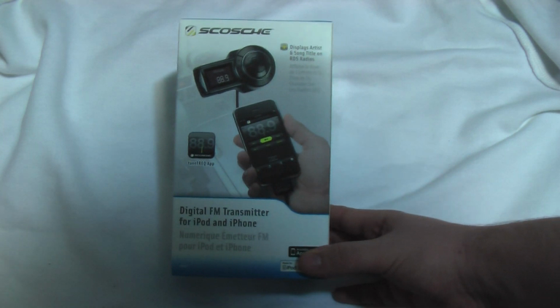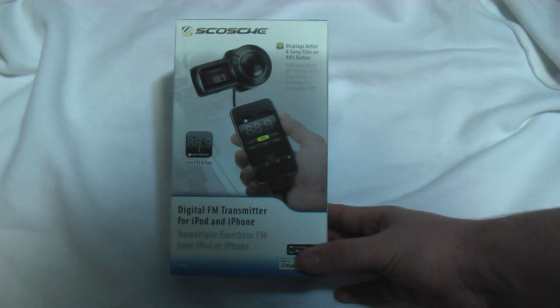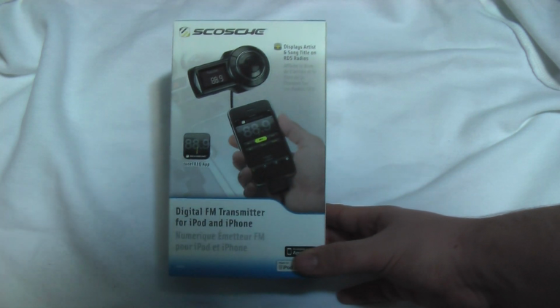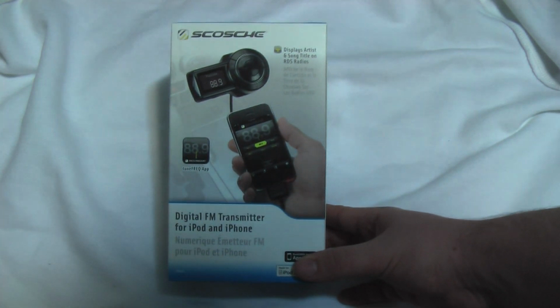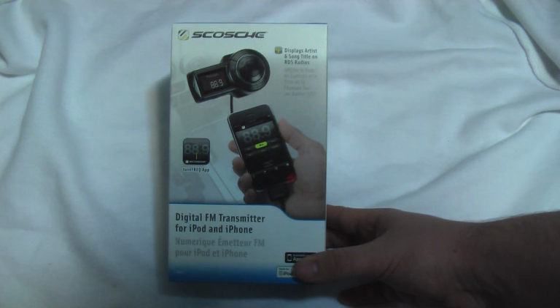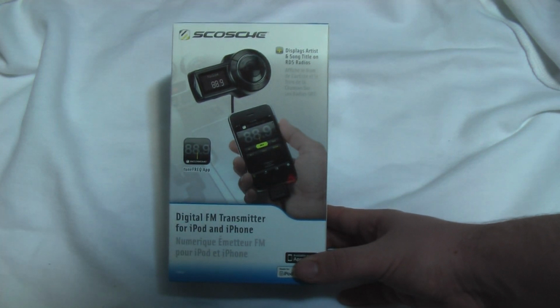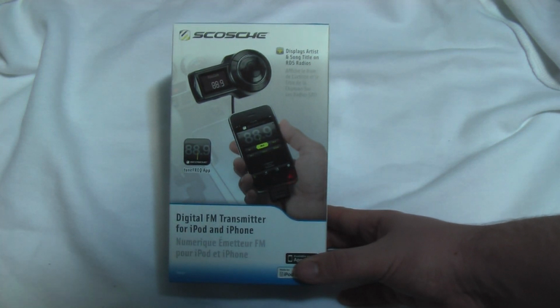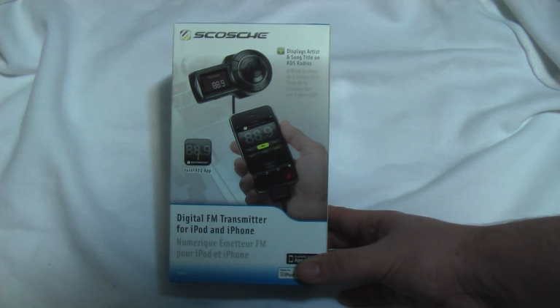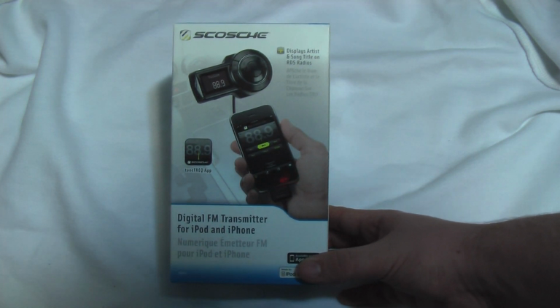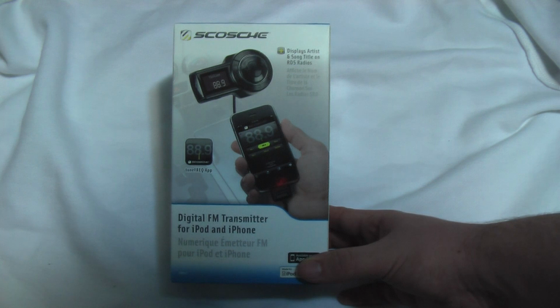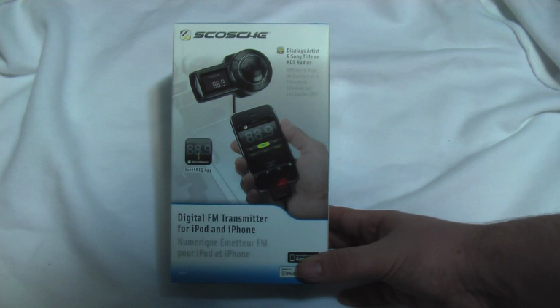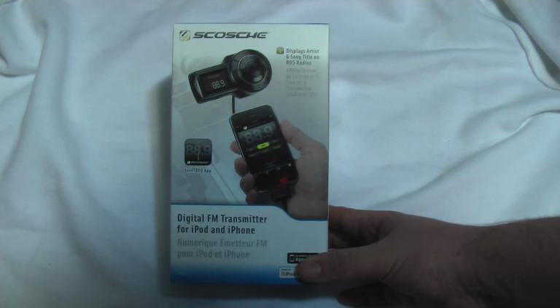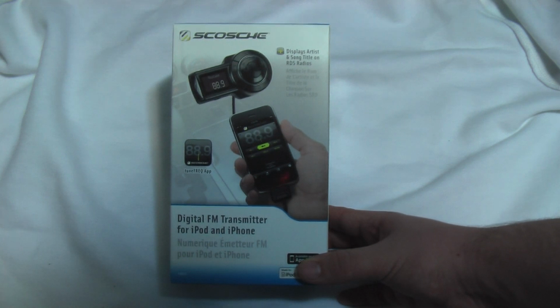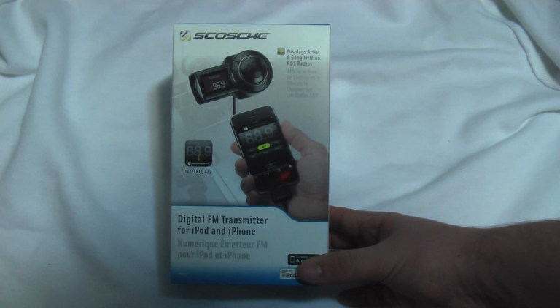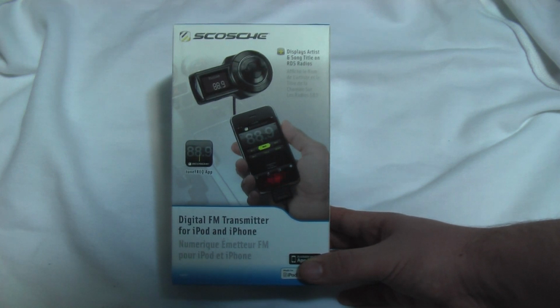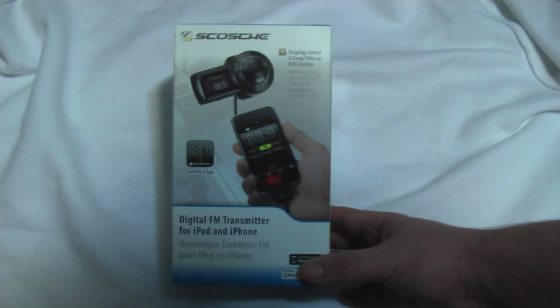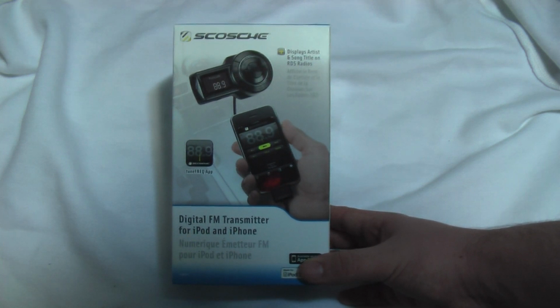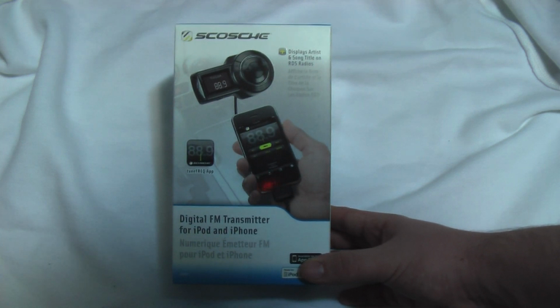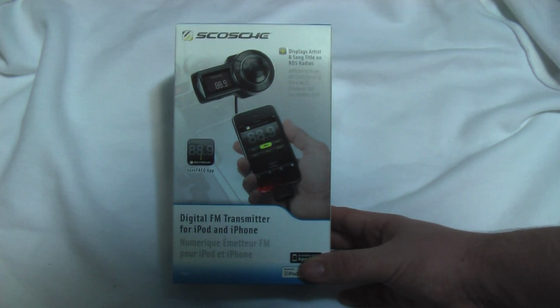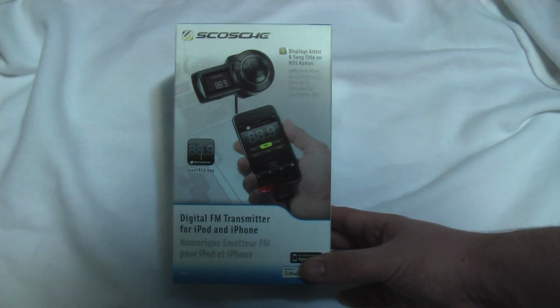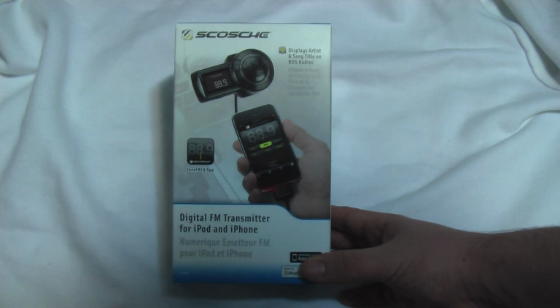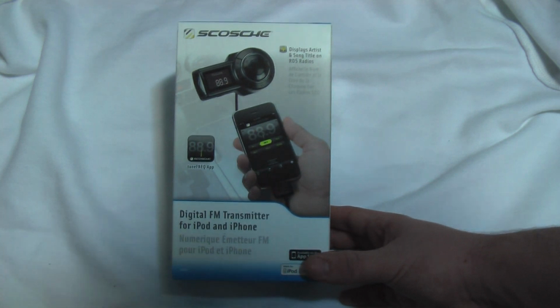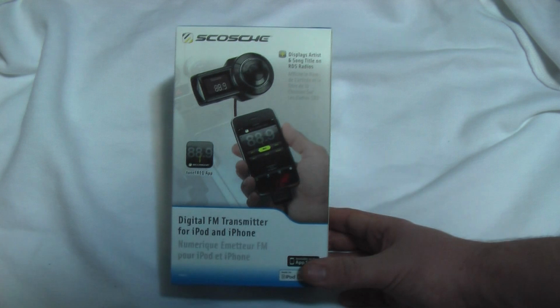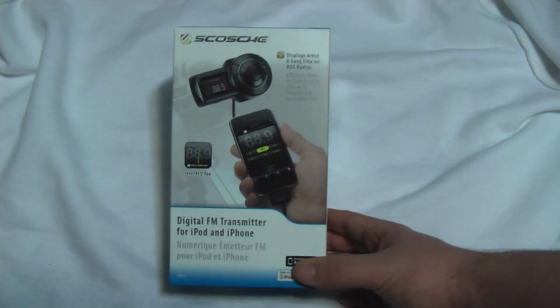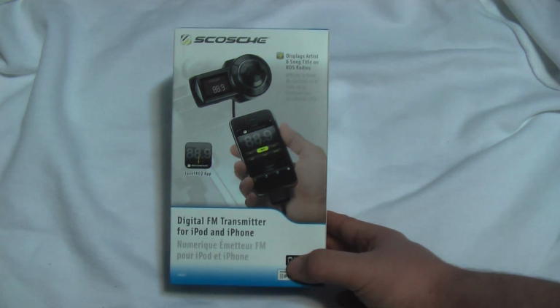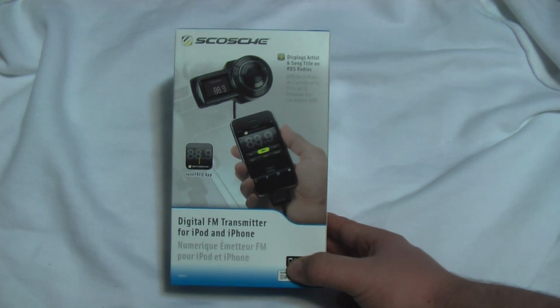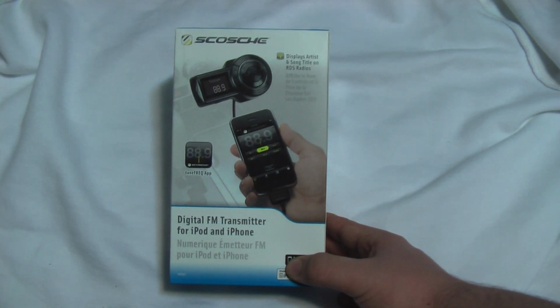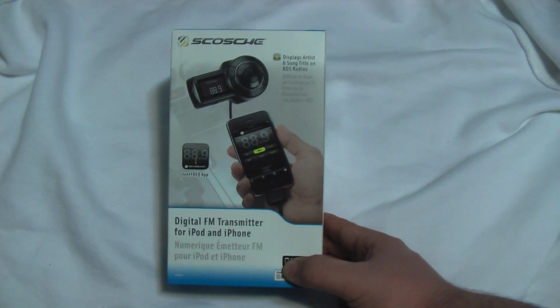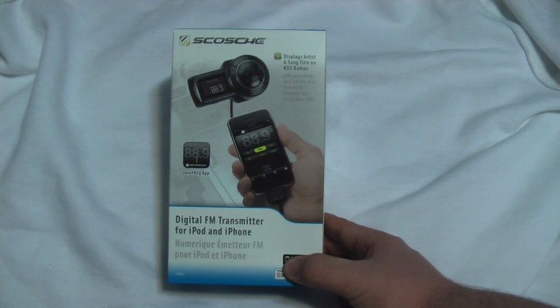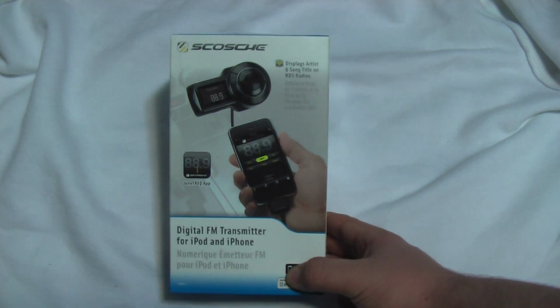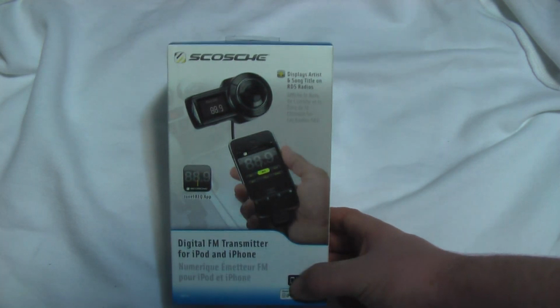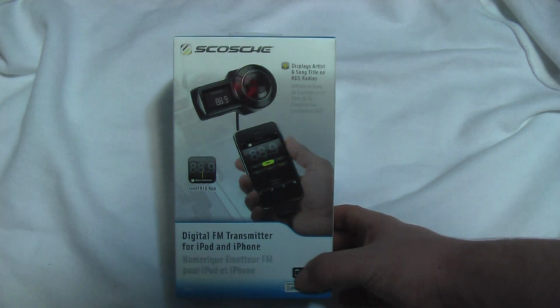It displays the artist and song name right on the radio there, so that is very good. Right on the RDS radio — so that means that on your actual radio in your vehicle, it will display the name of the song.